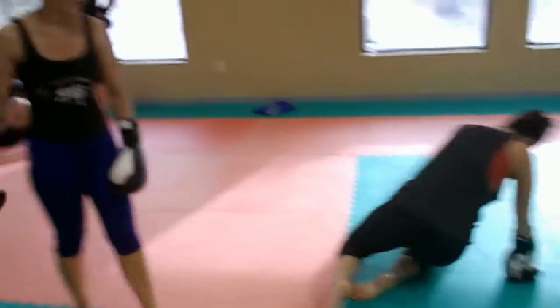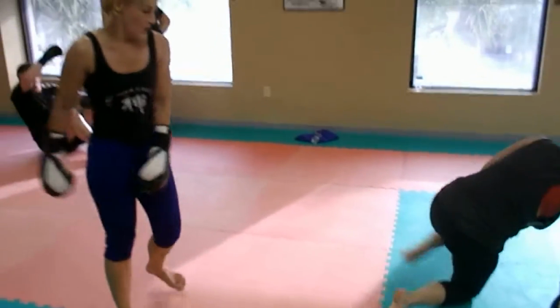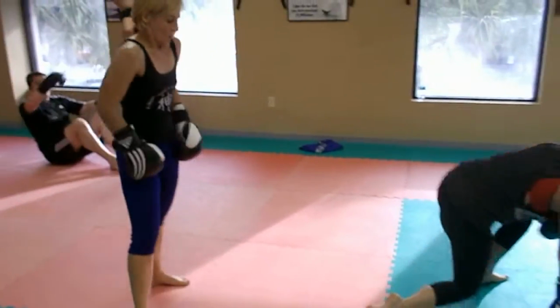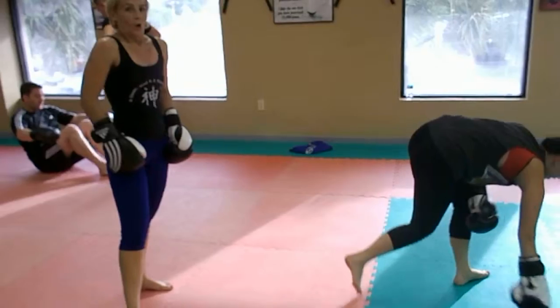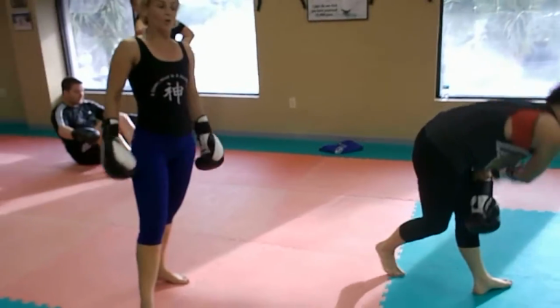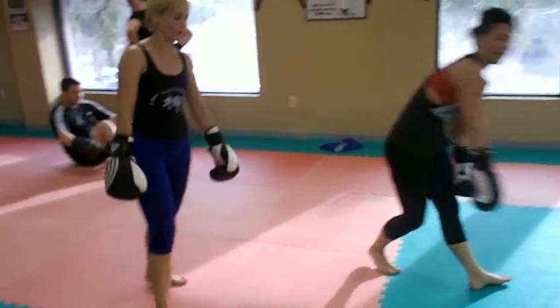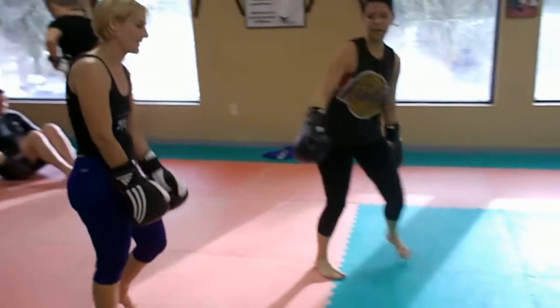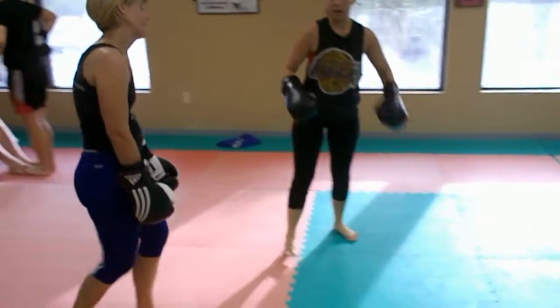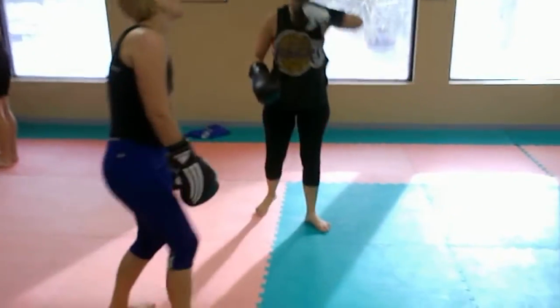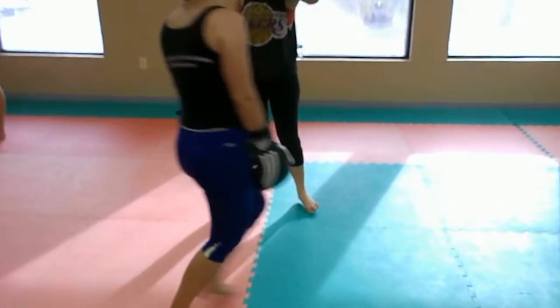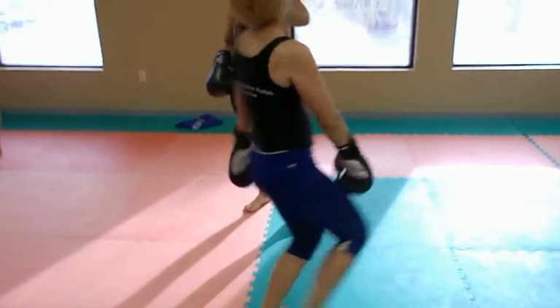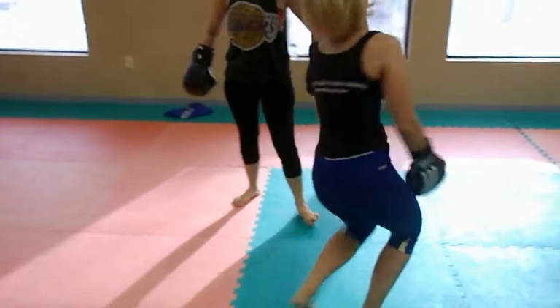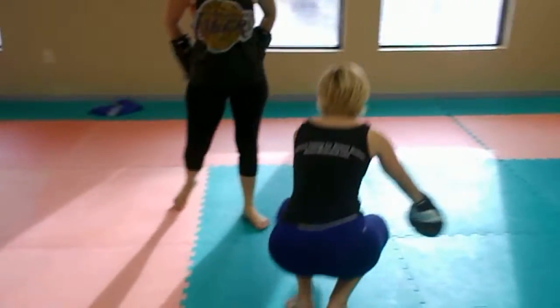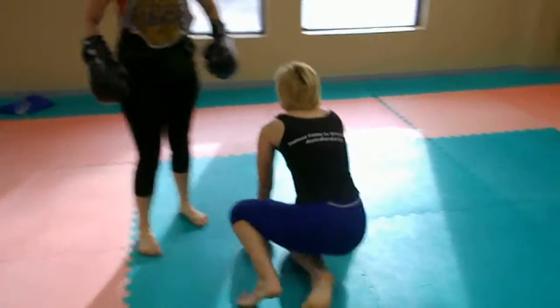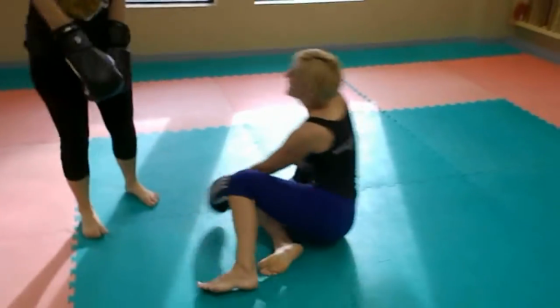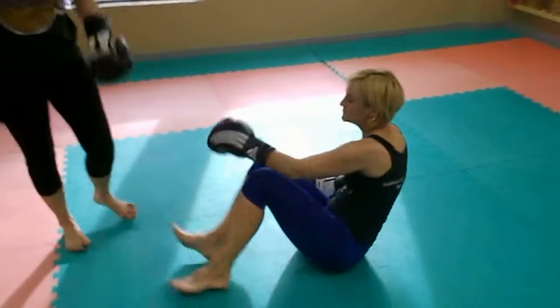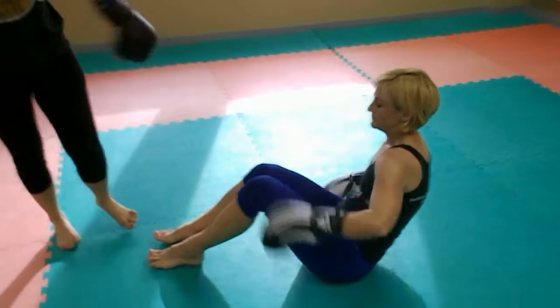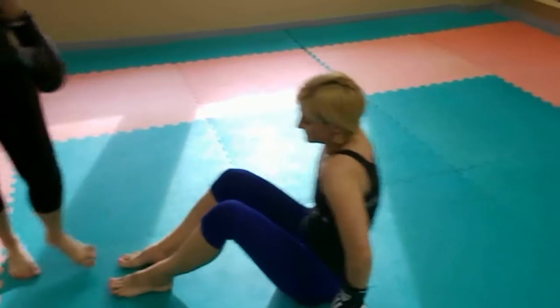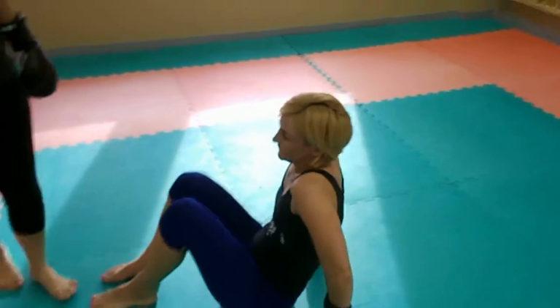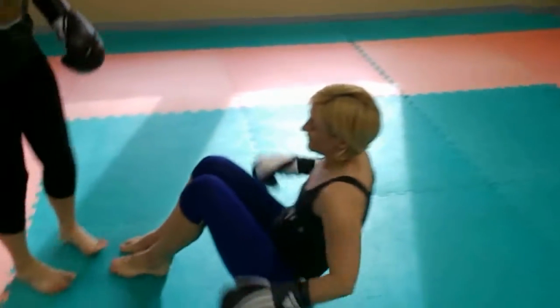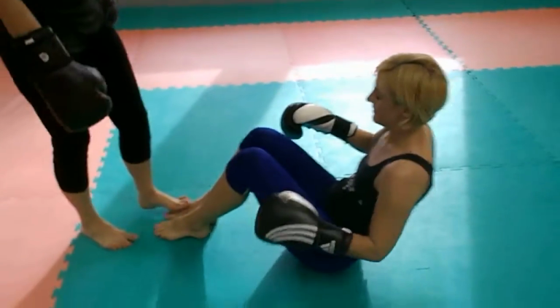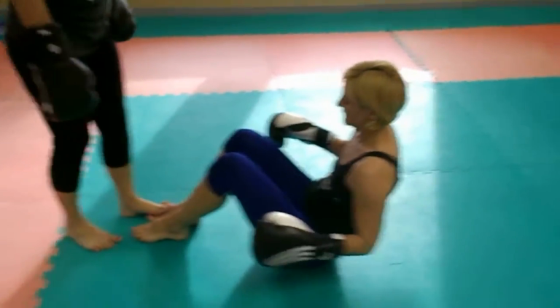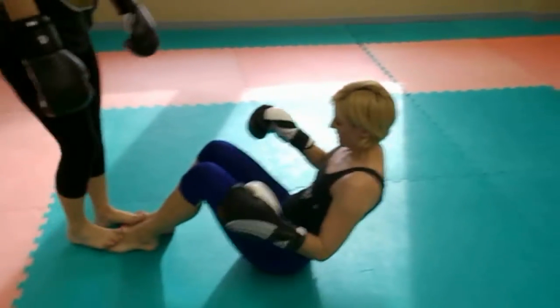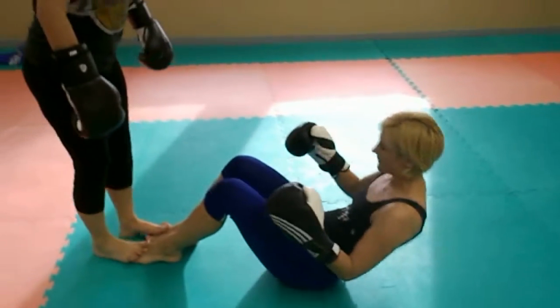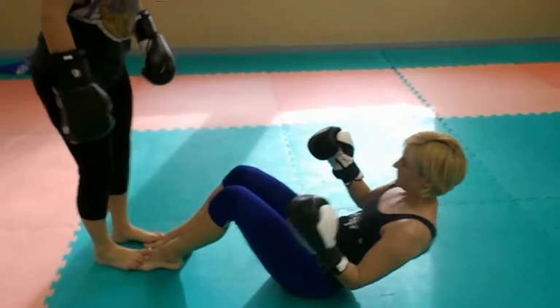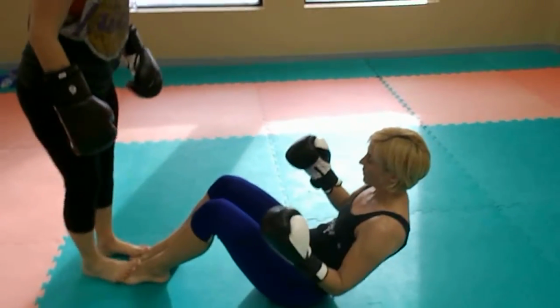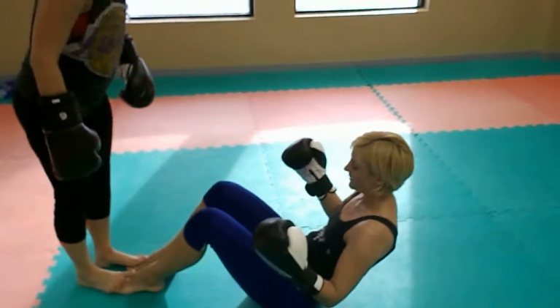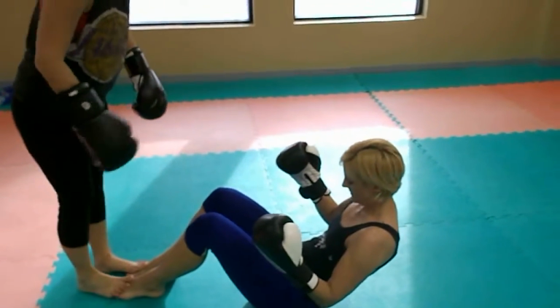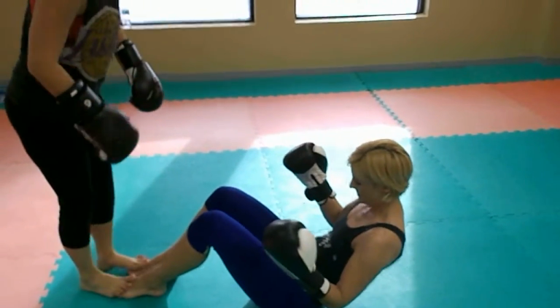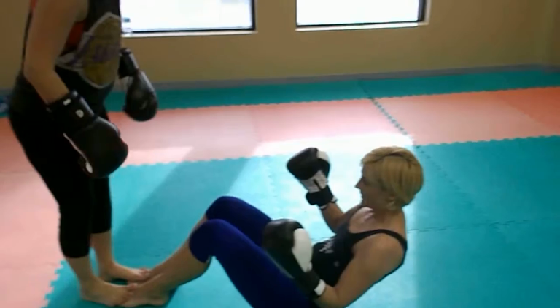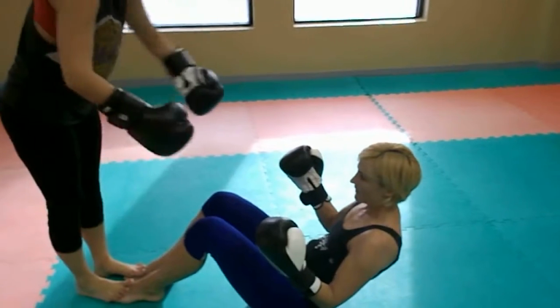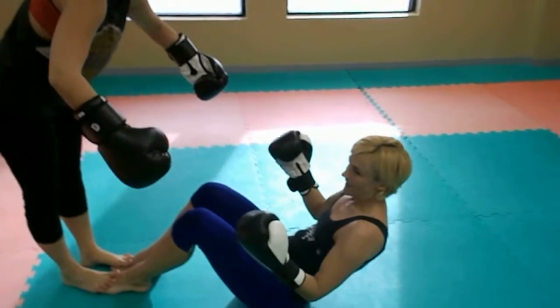You got it good, now your turn. Come on Zura. Alright, stomach tight and go. 100 hooks.